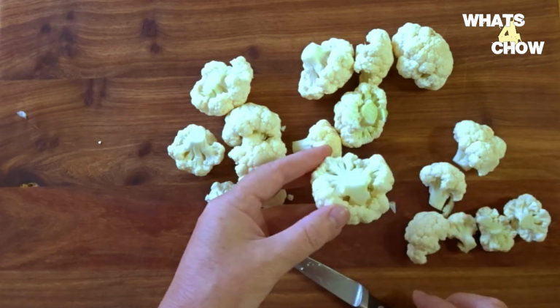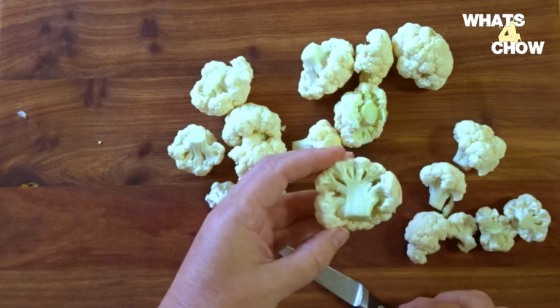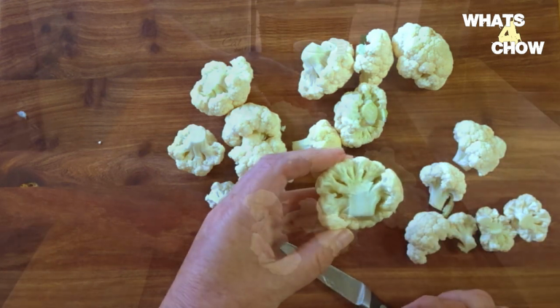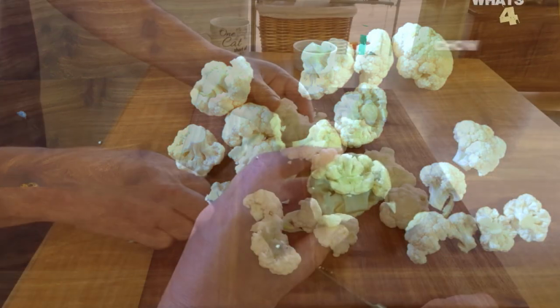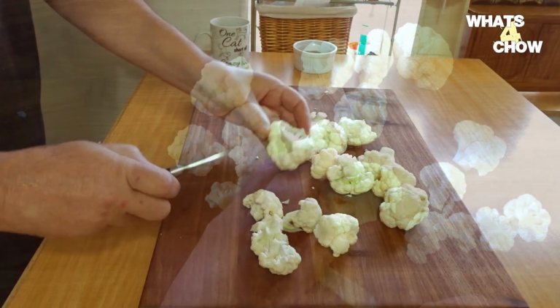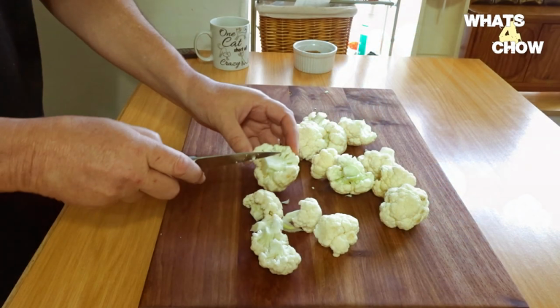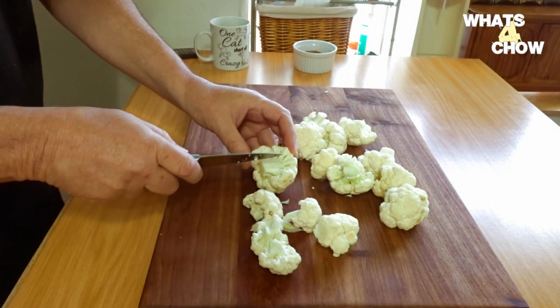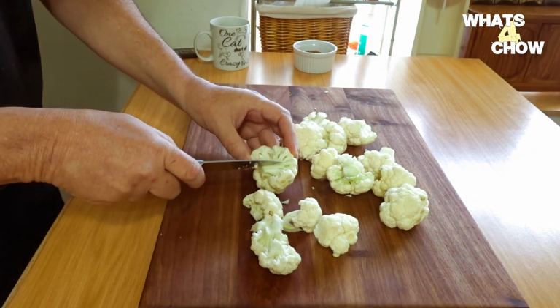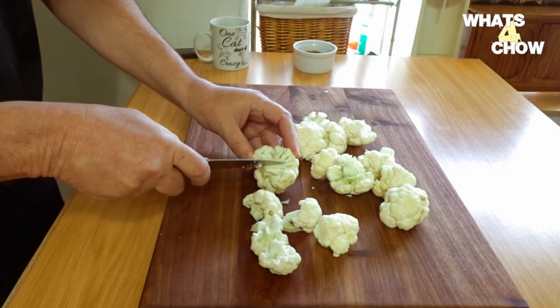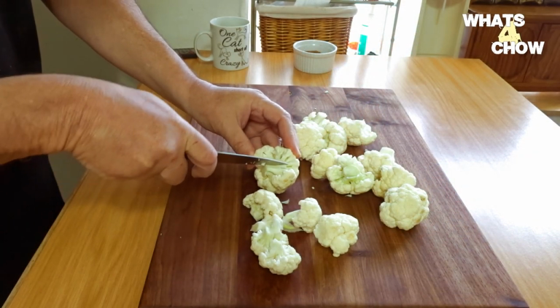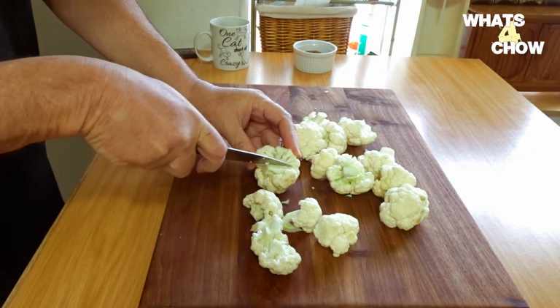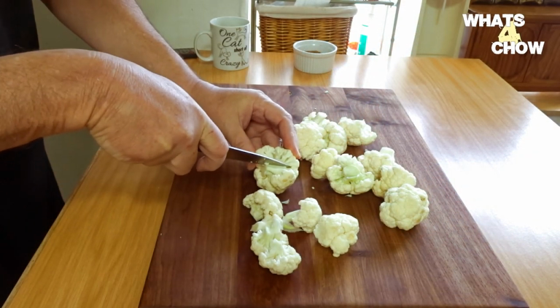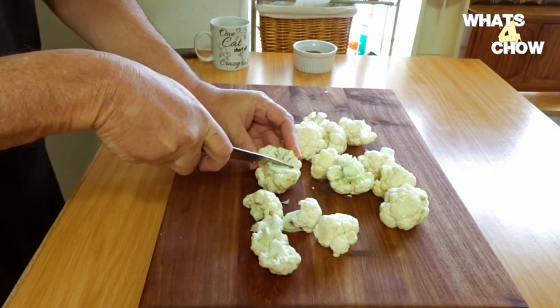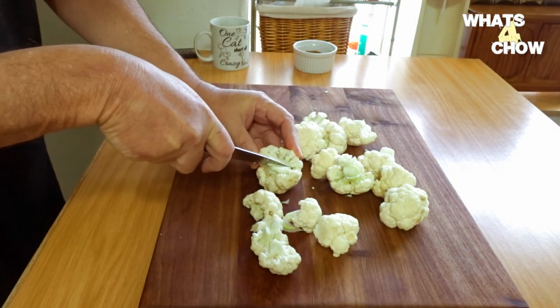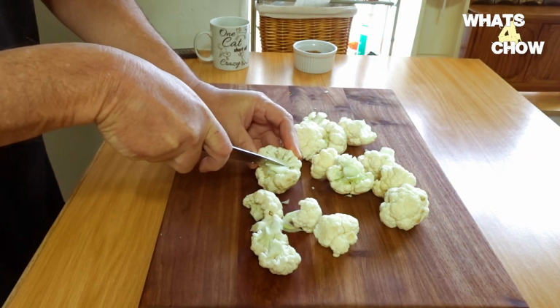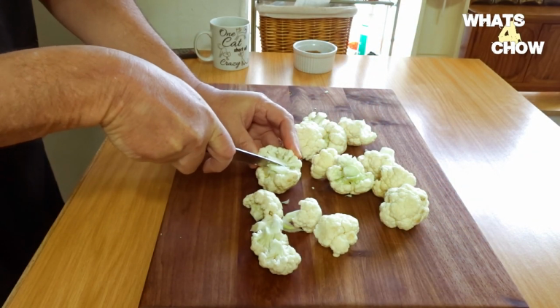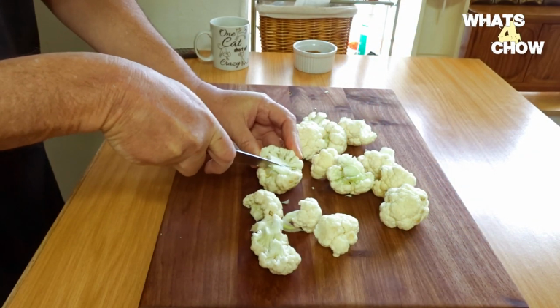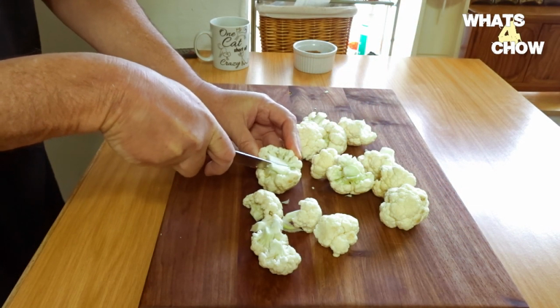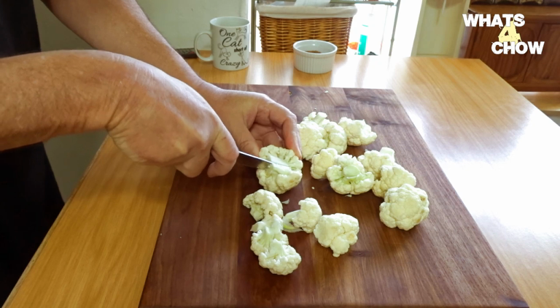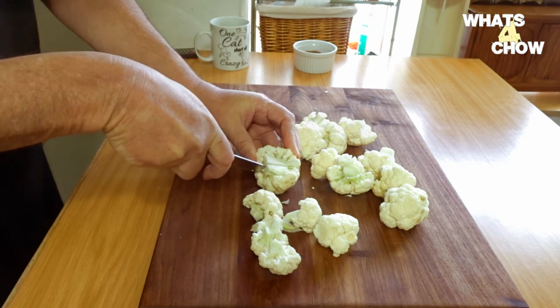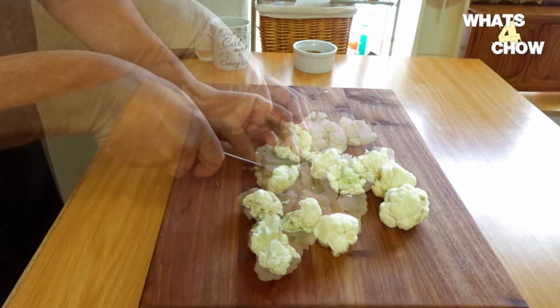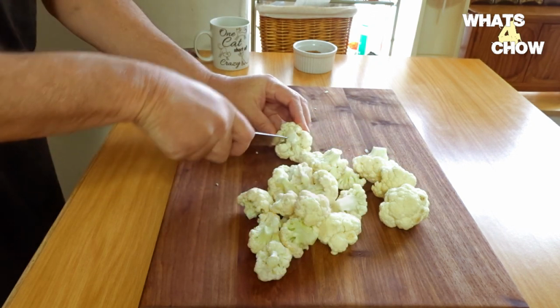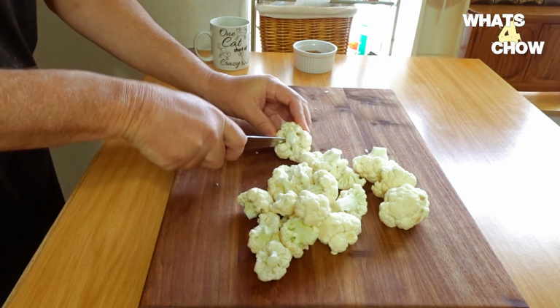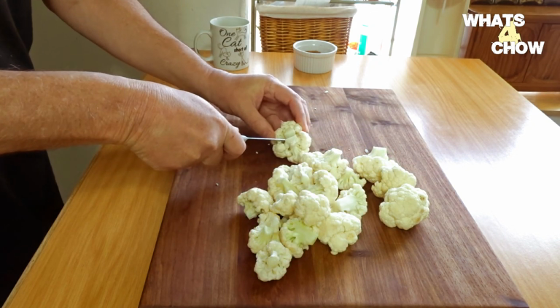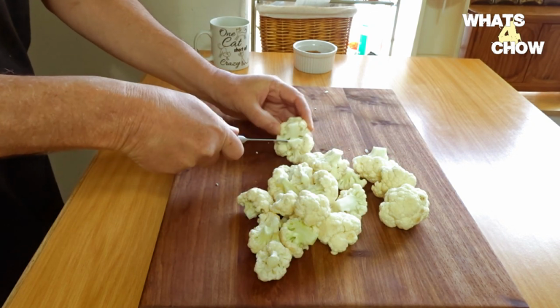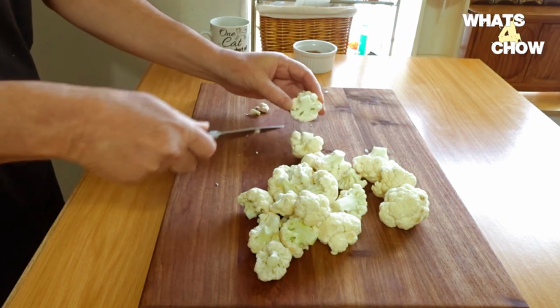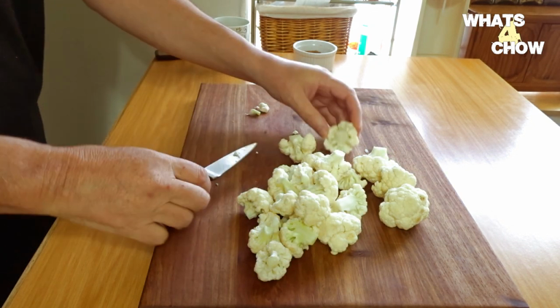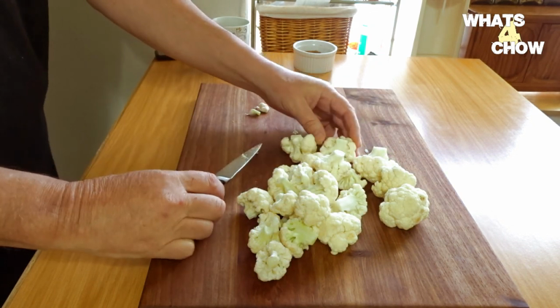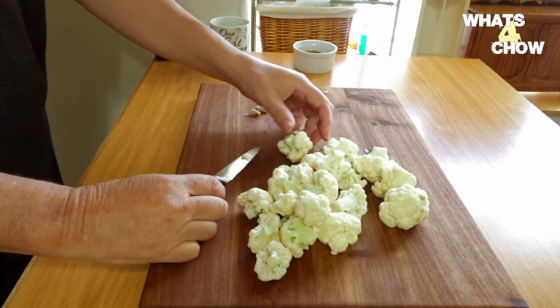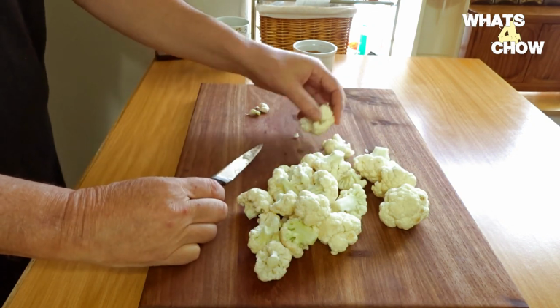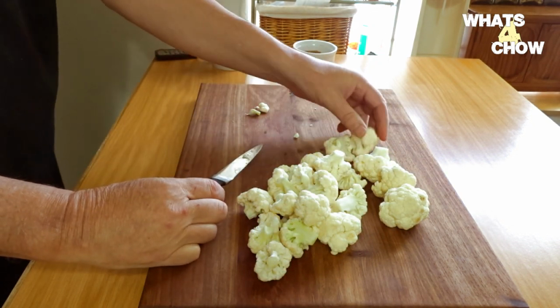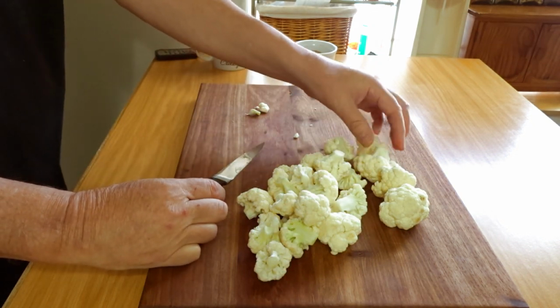It is important to only cut the stem section so as not to damage the florets. Once the stem is cut, gently untangle one half of the florets from the other half.